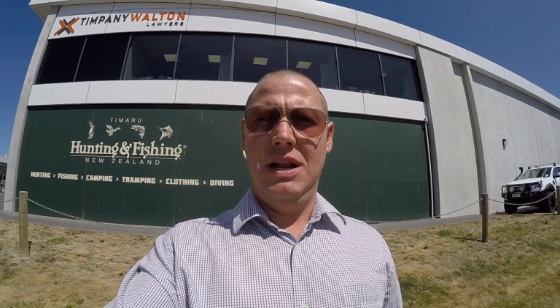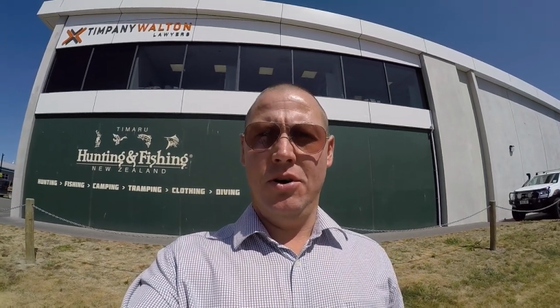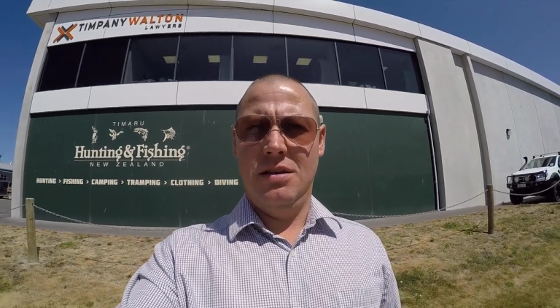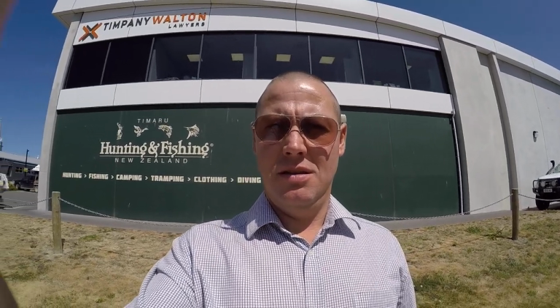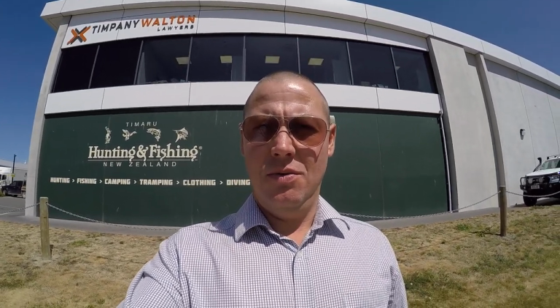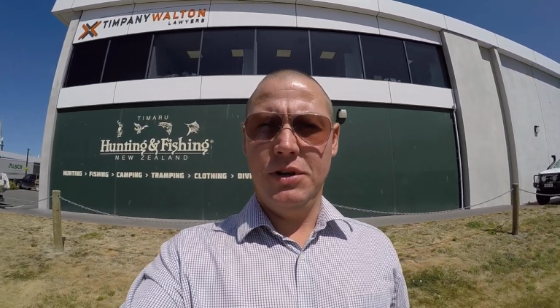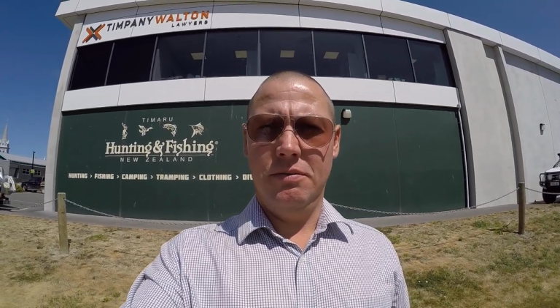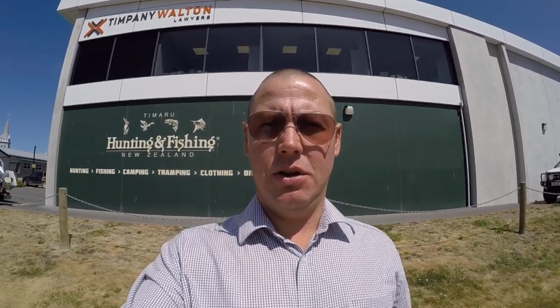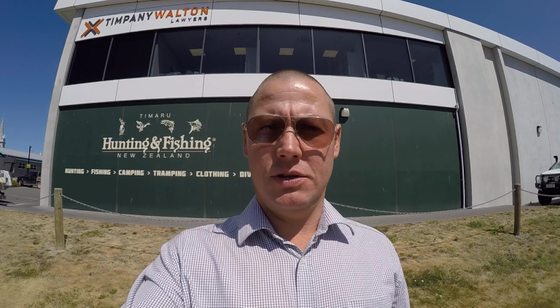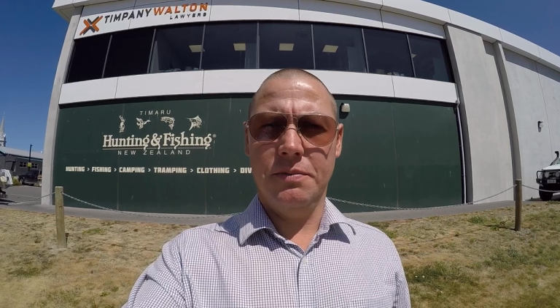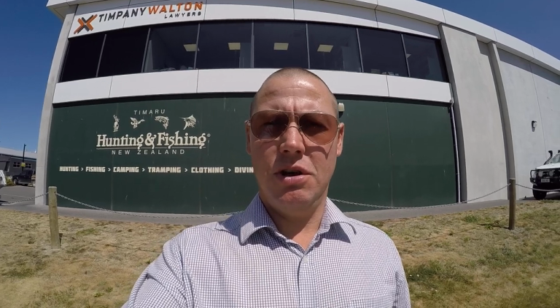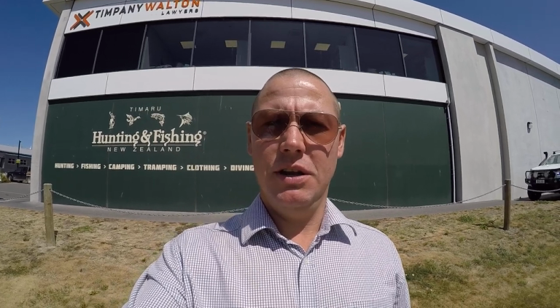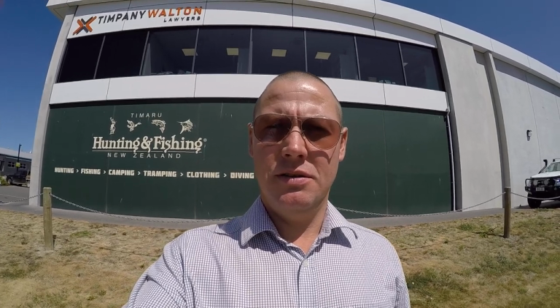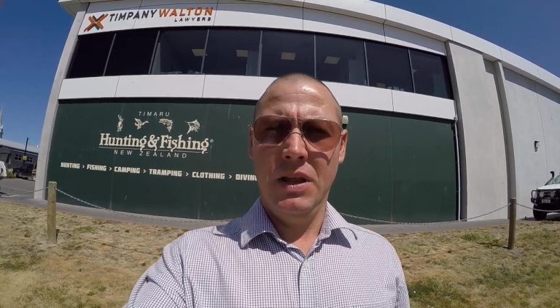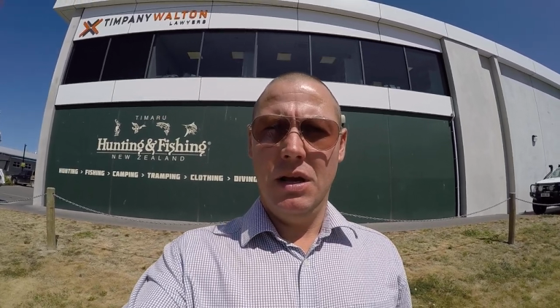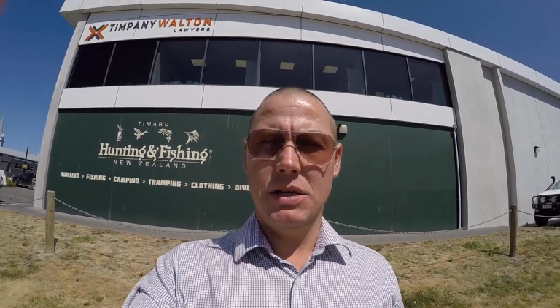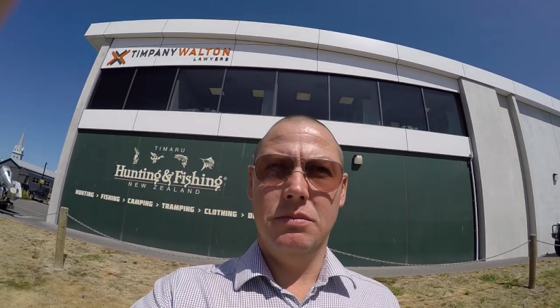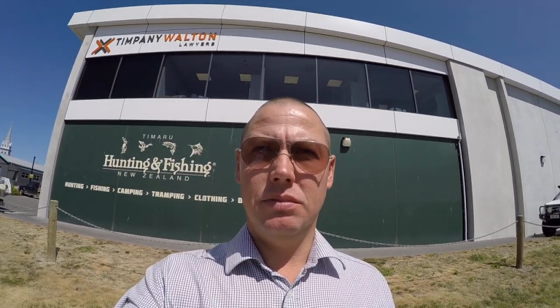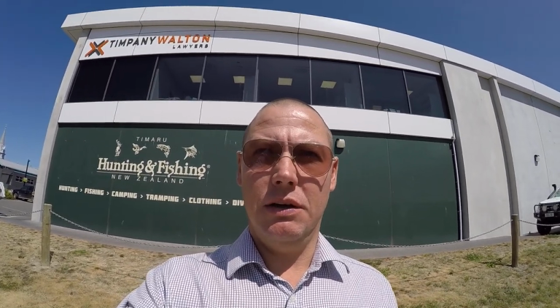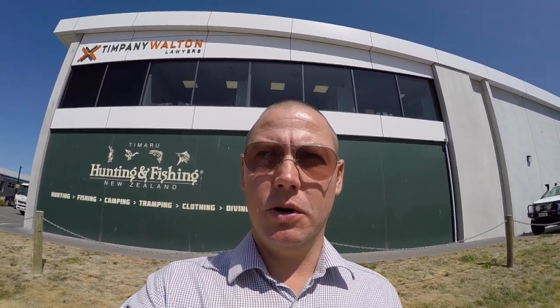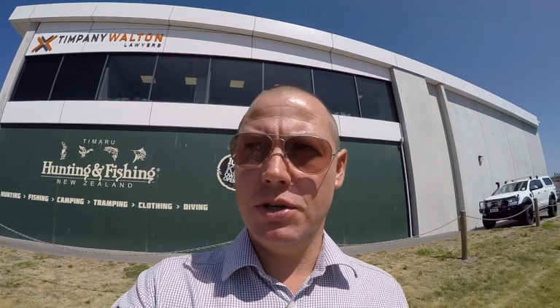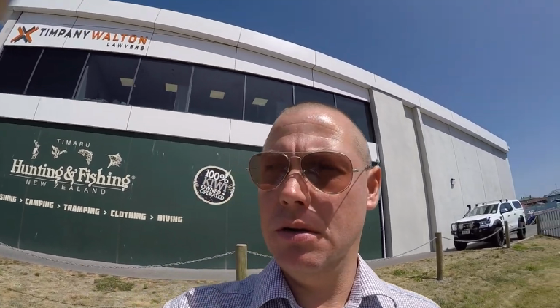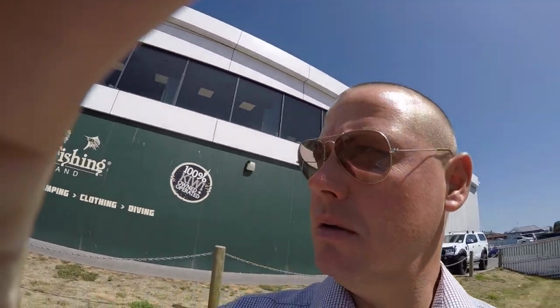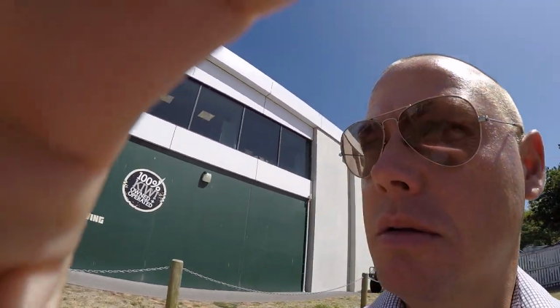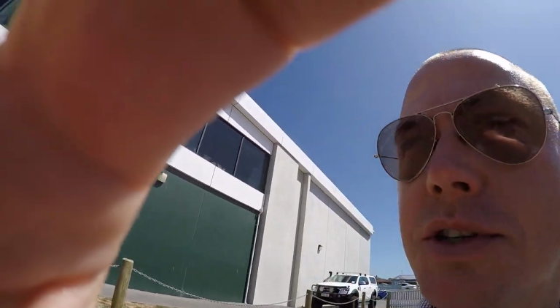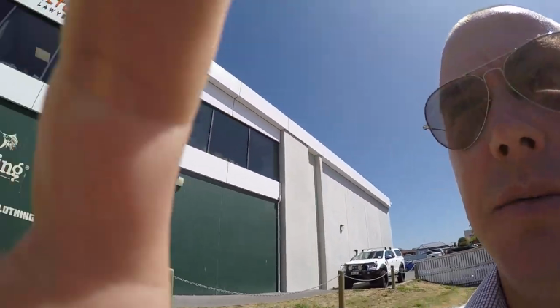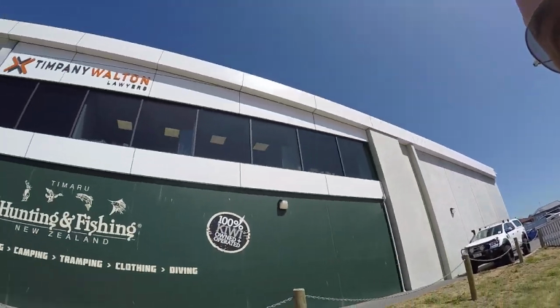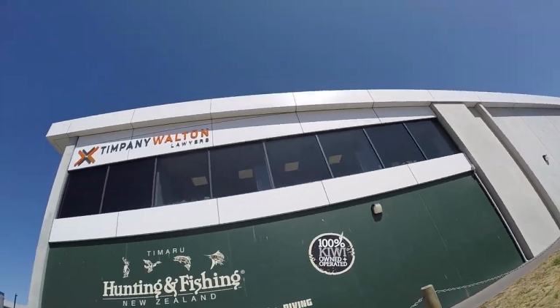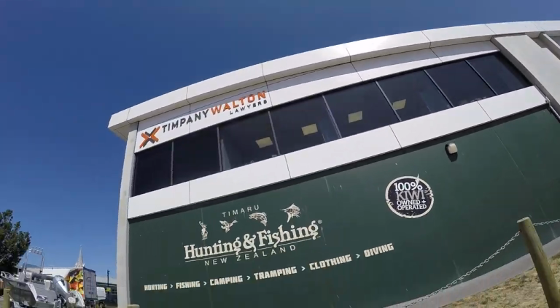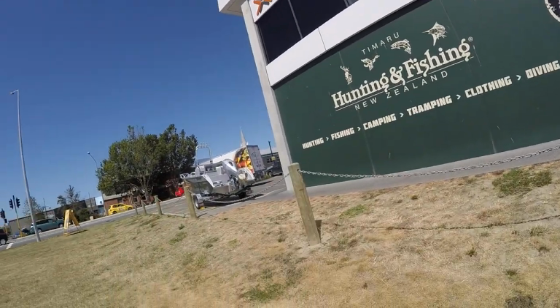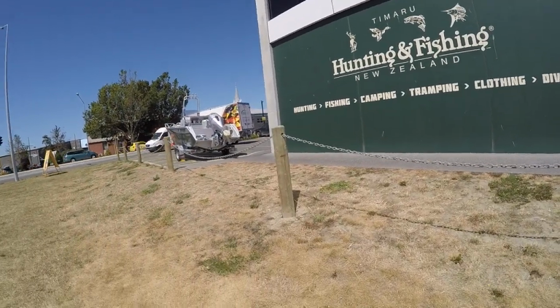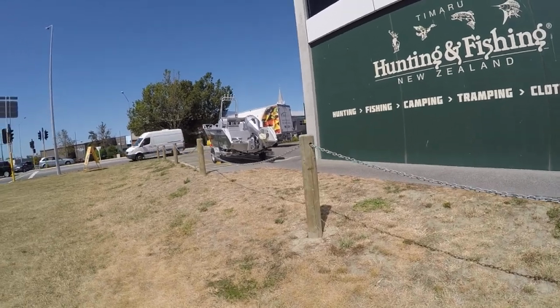Hello everybody, welcome to another episode of the Totally Awesome Fishing Show in New Zealand. Today I've just spotted a boat — this is in a competition I think — to win, this is a boat to have to win.